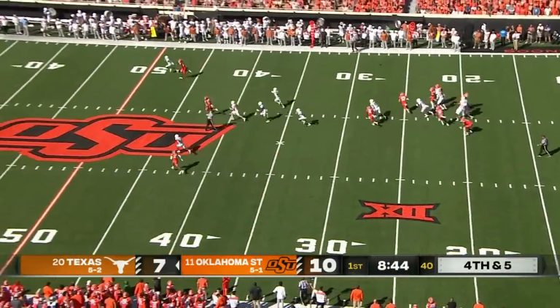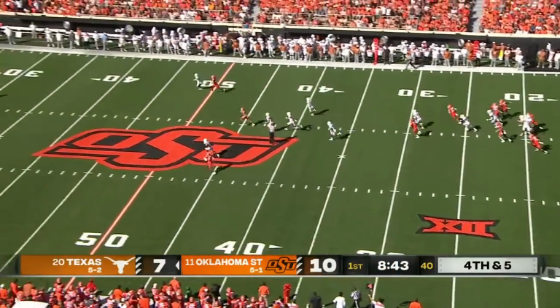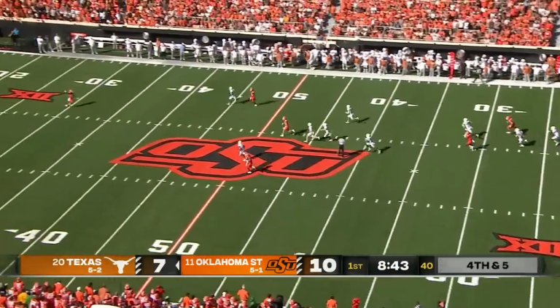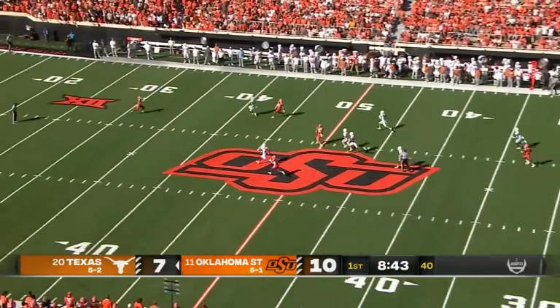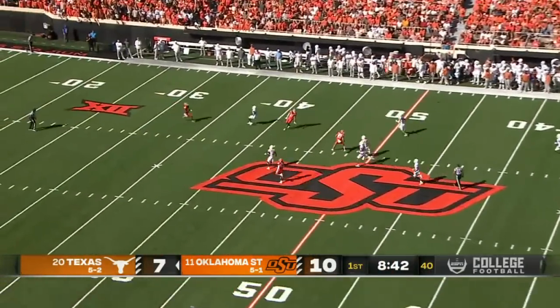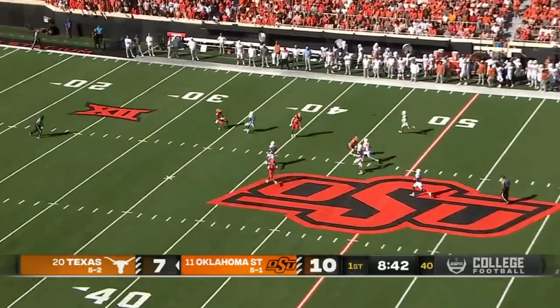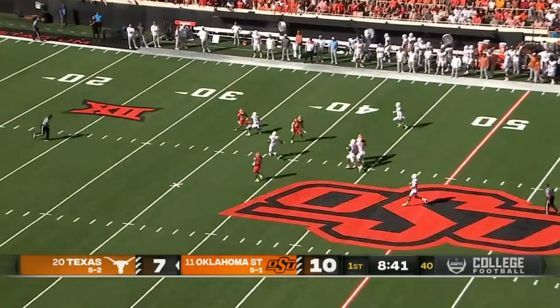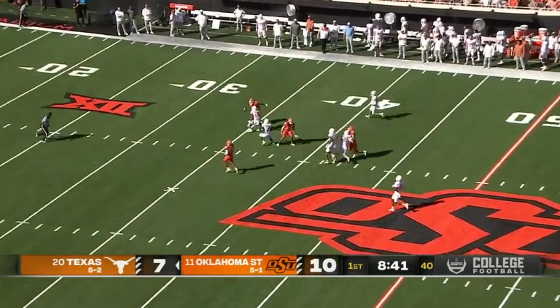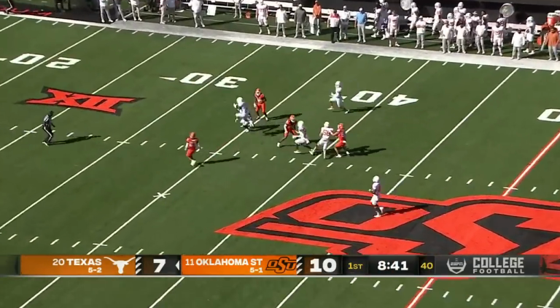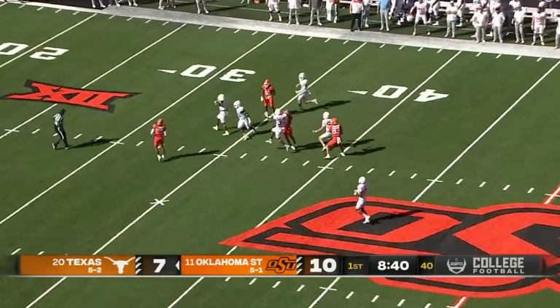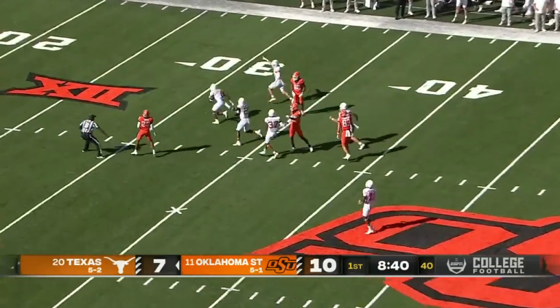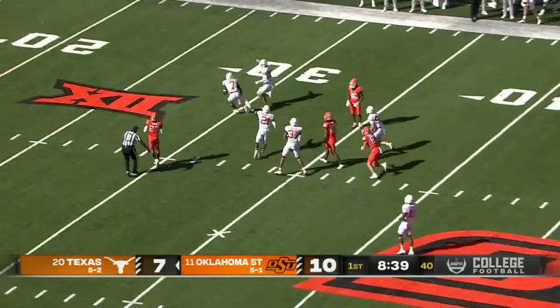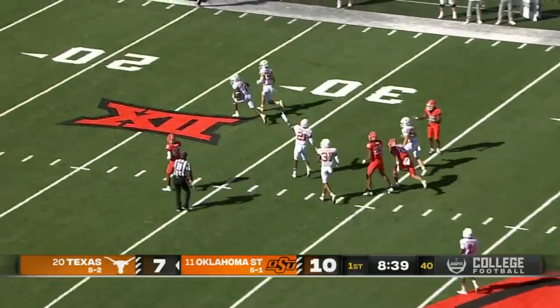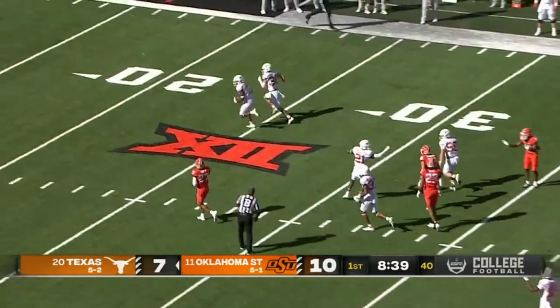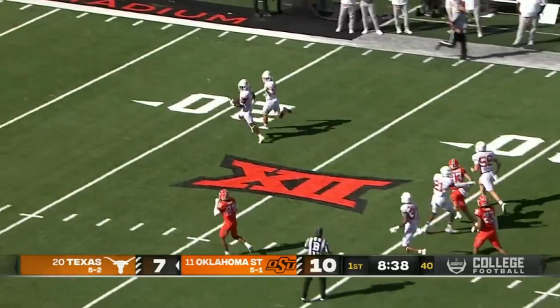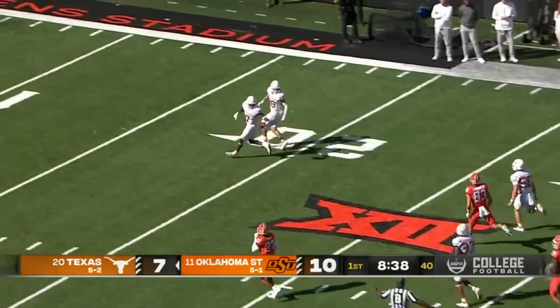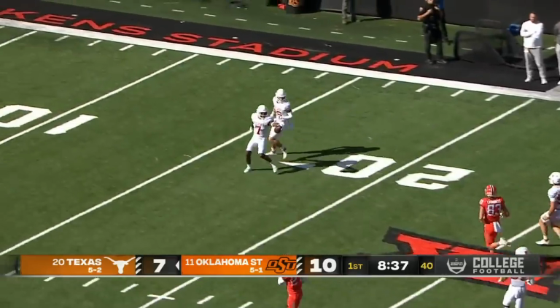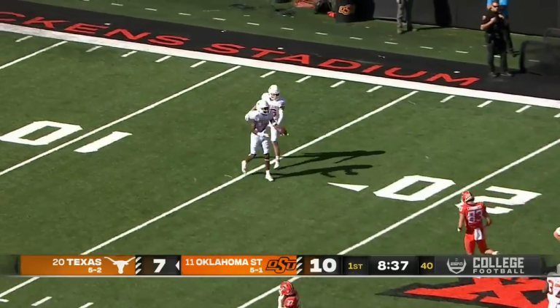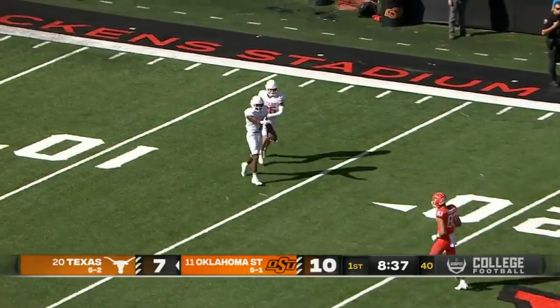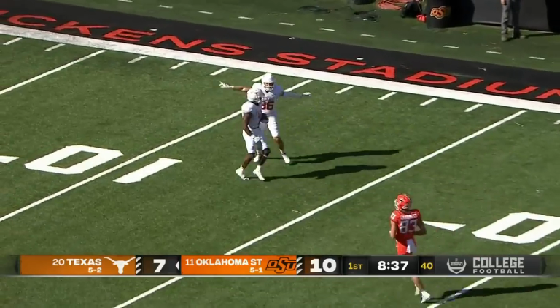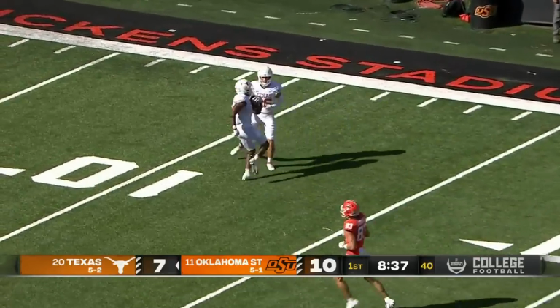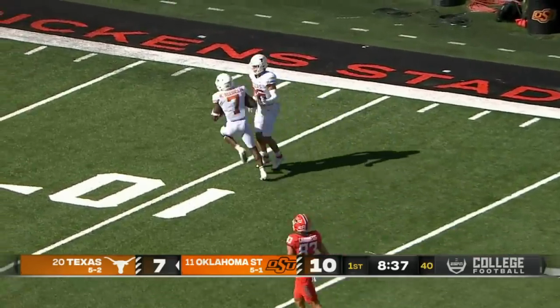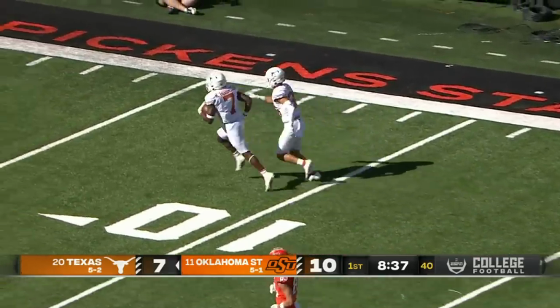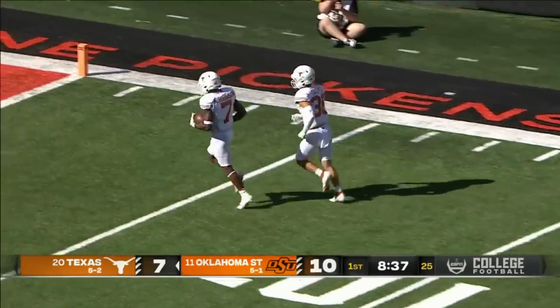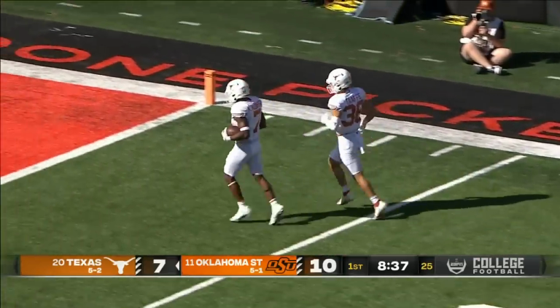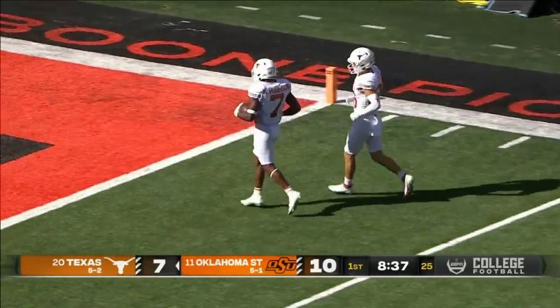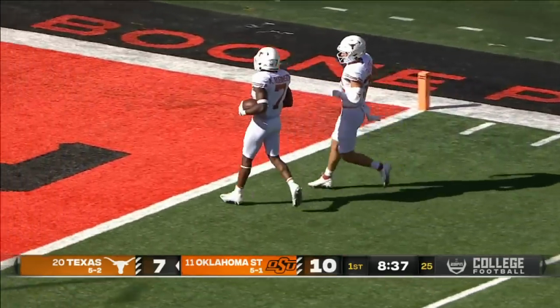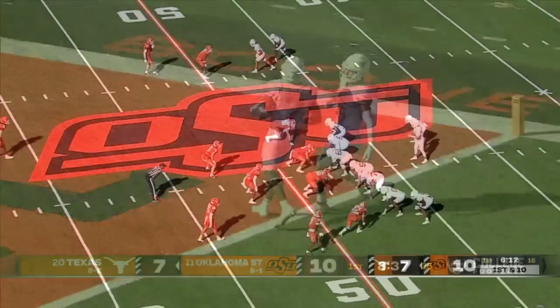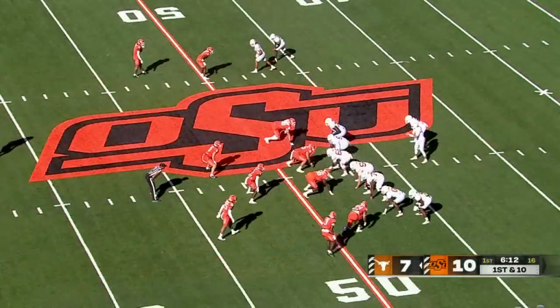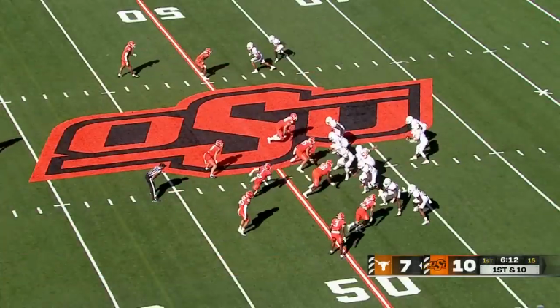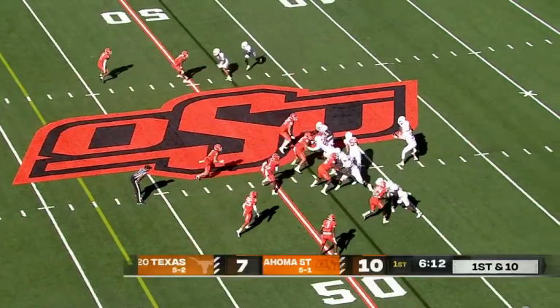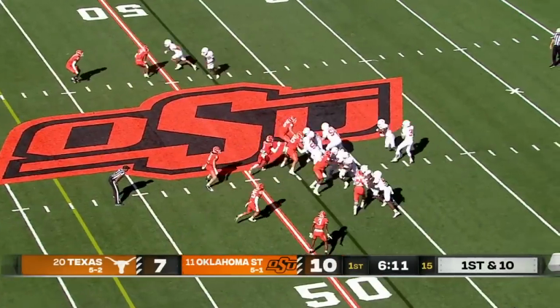Here's the punt — Presley under it — don't think it touched him. The officials have to have a conversation. Syracuse...